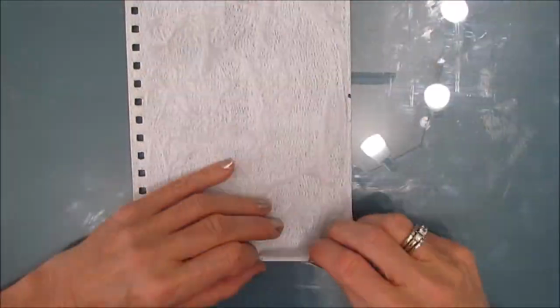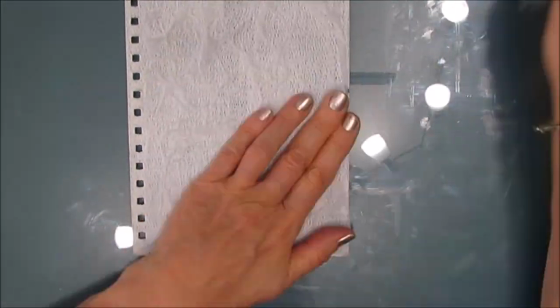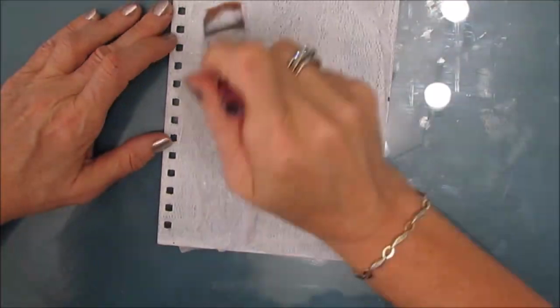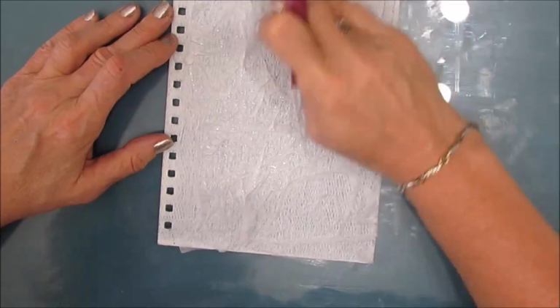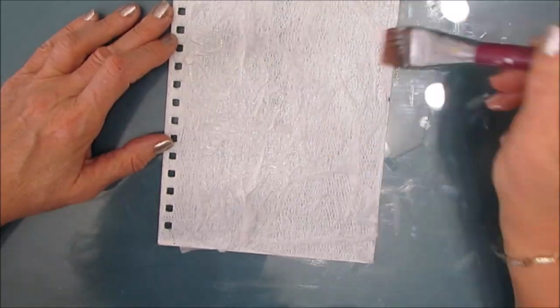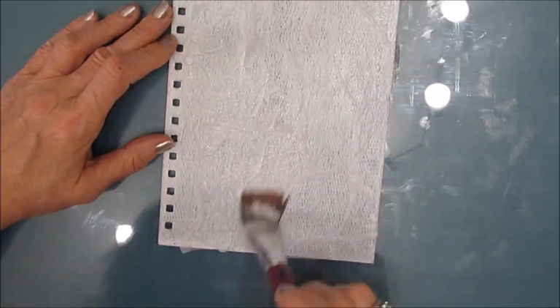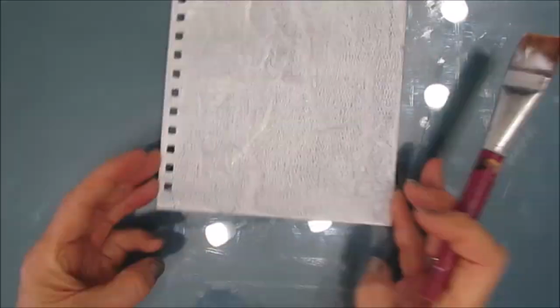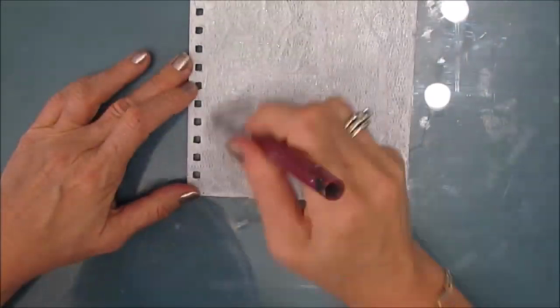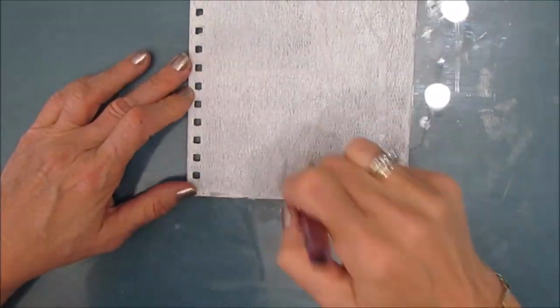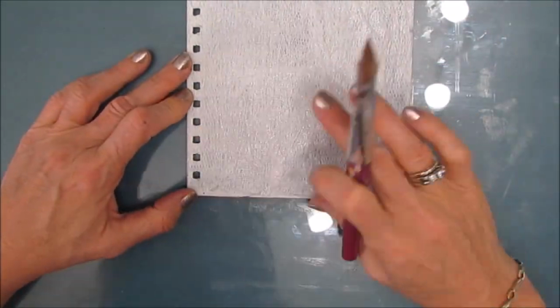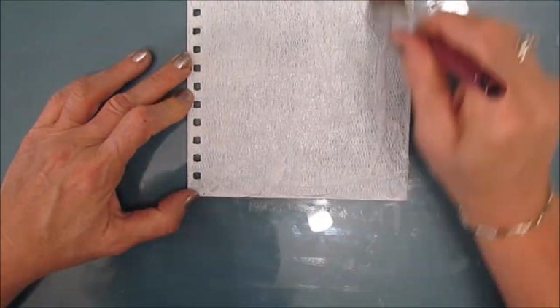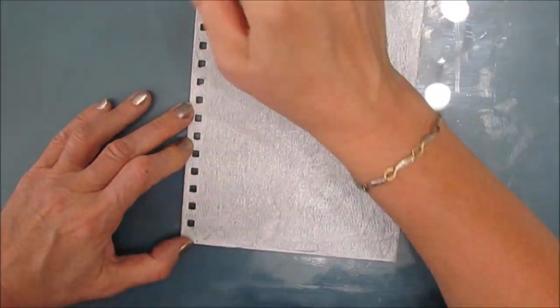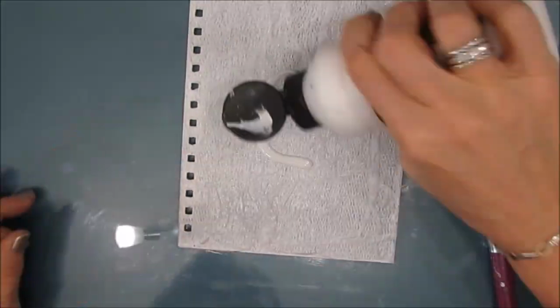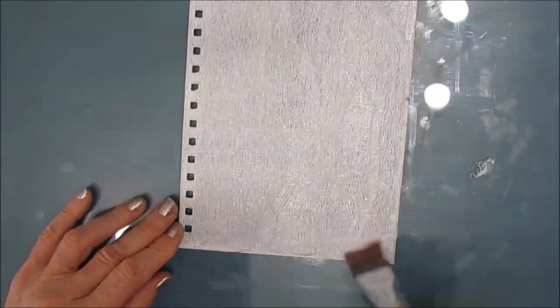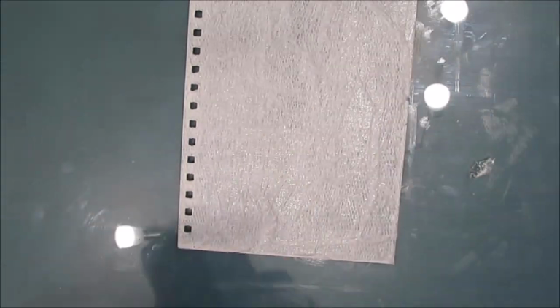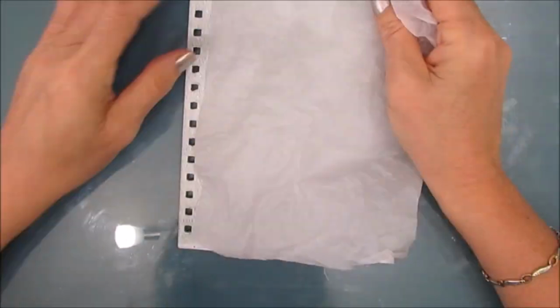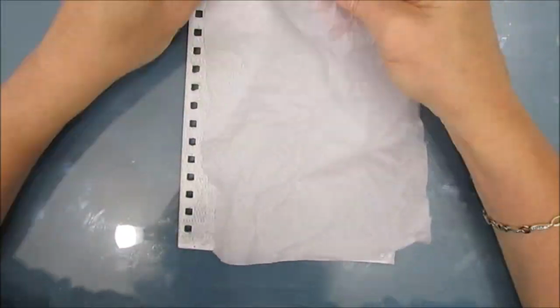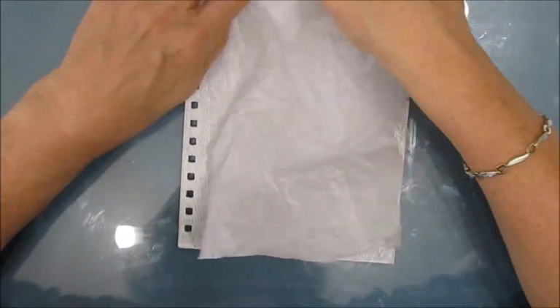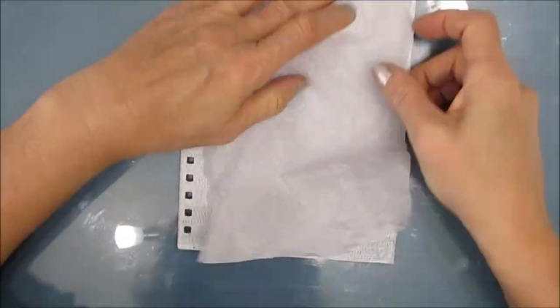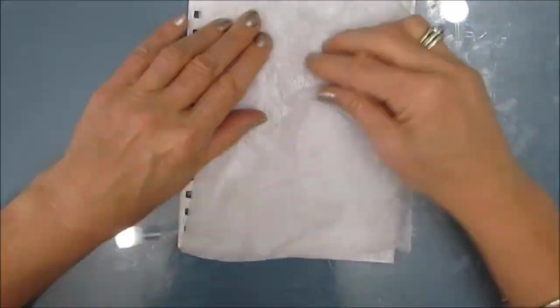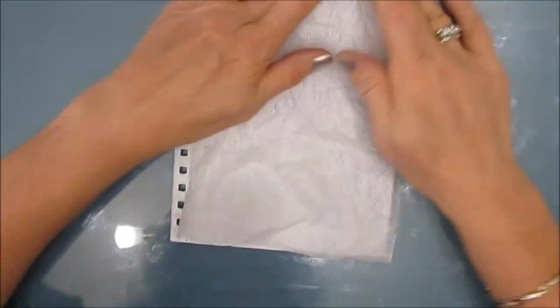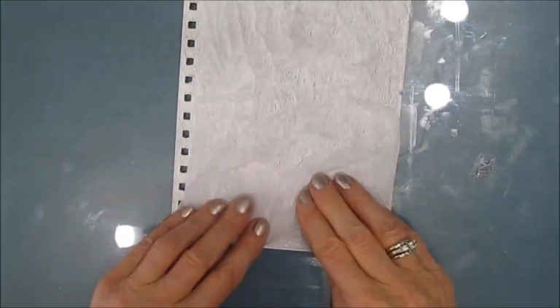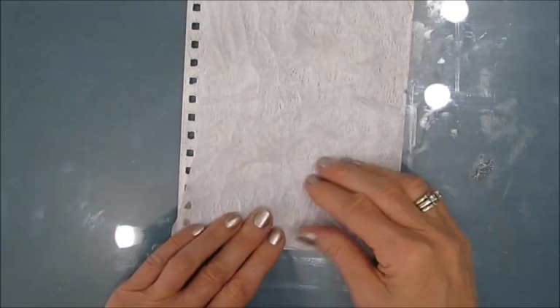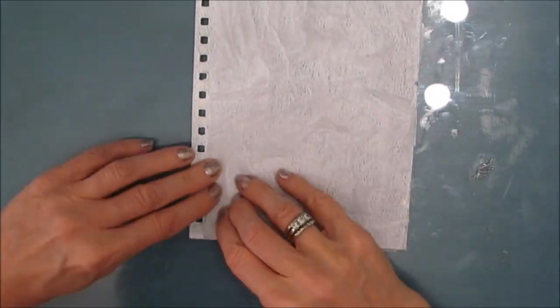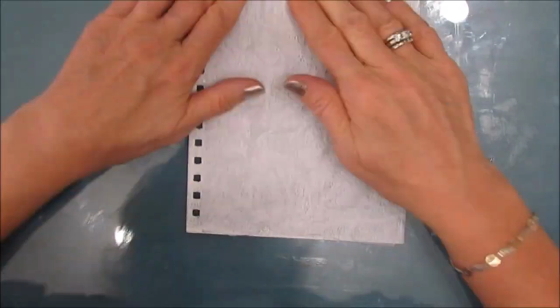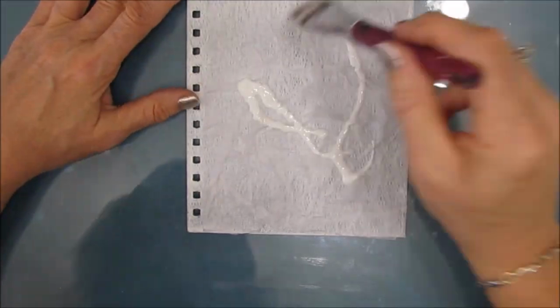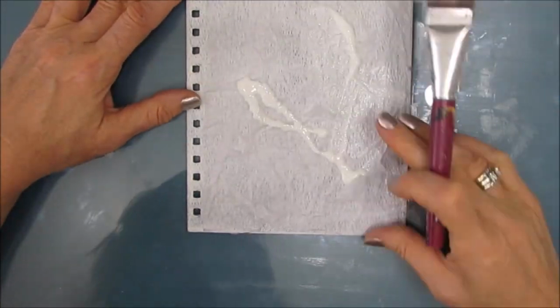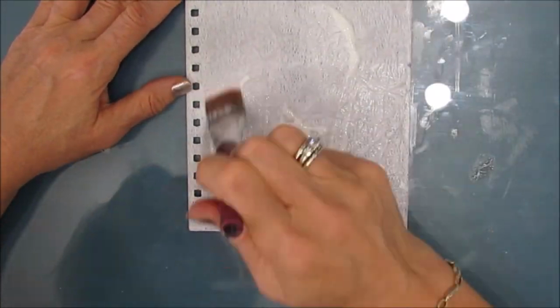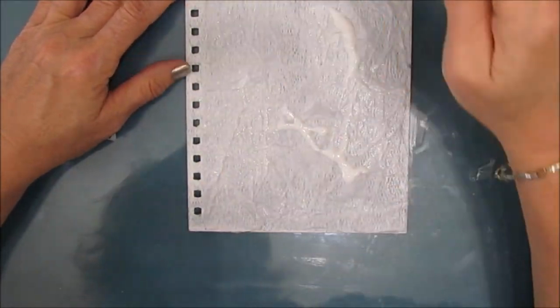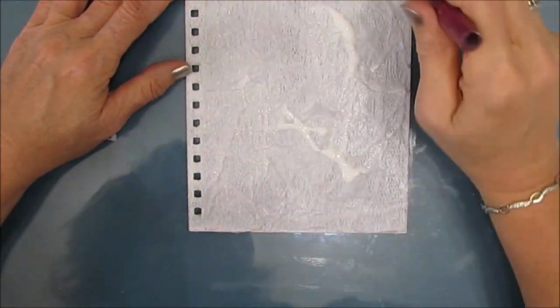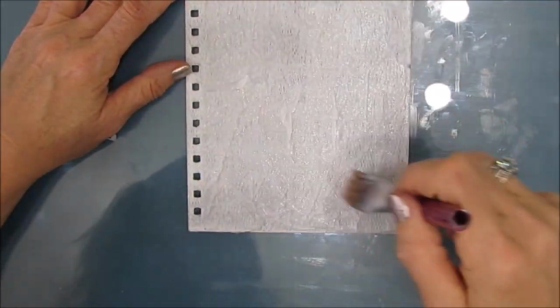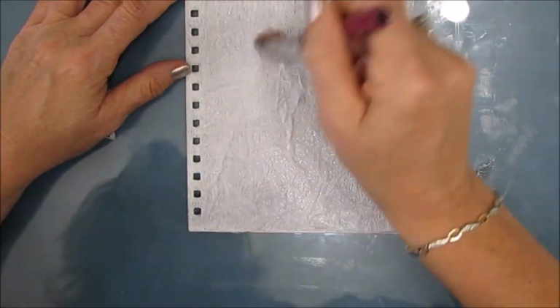If you're doing more than two layers you're going to want to let it dry in between. And once this is done by gluing all the tissue paper down with the fluid matte medium, I do let it dry overnight.